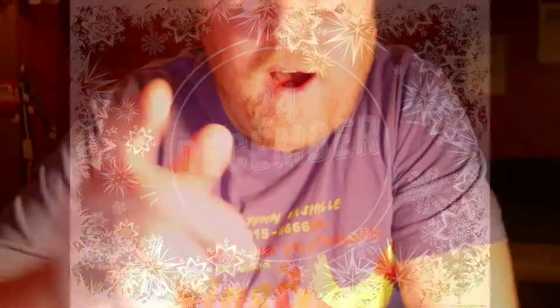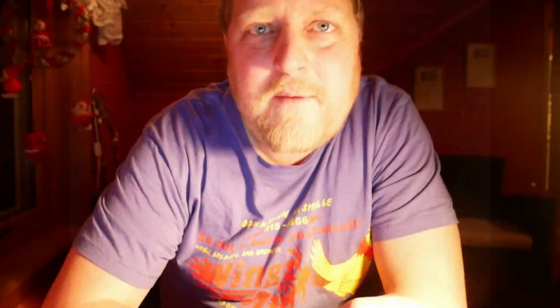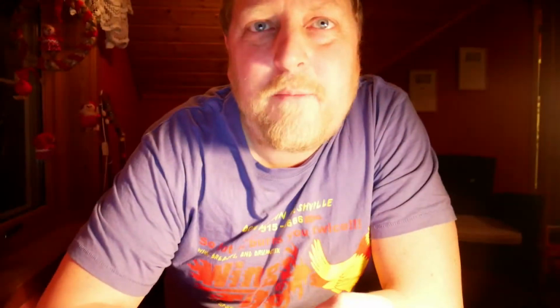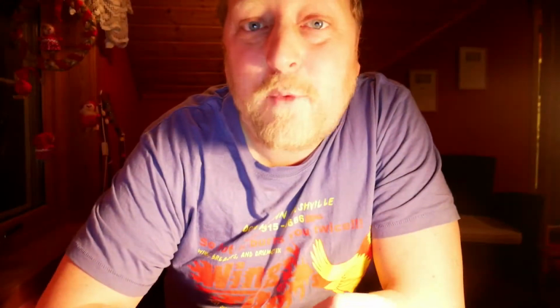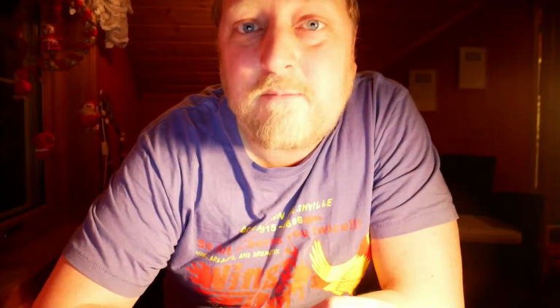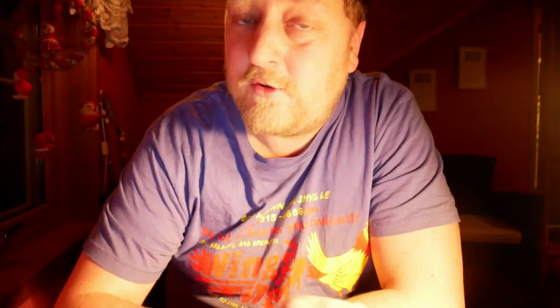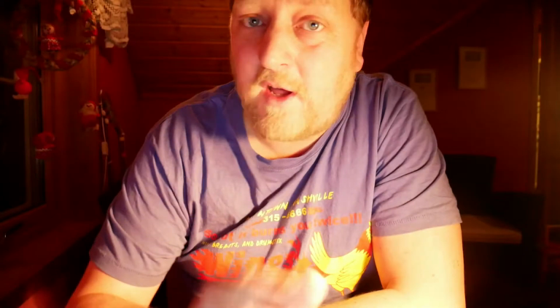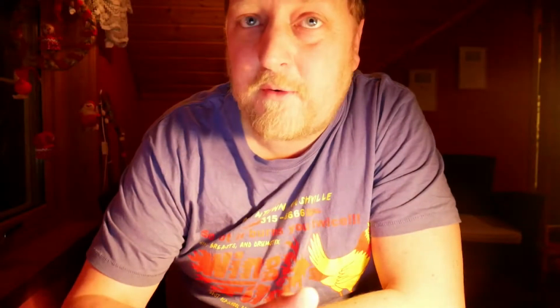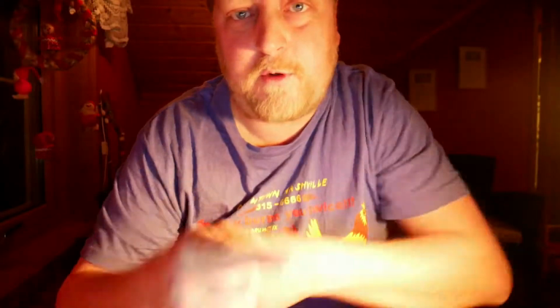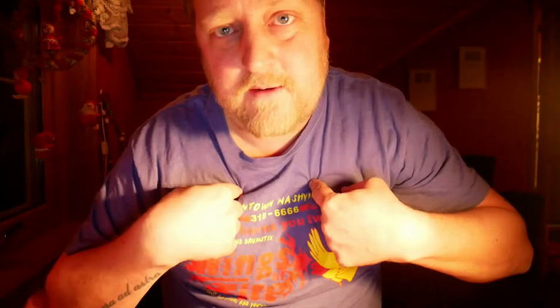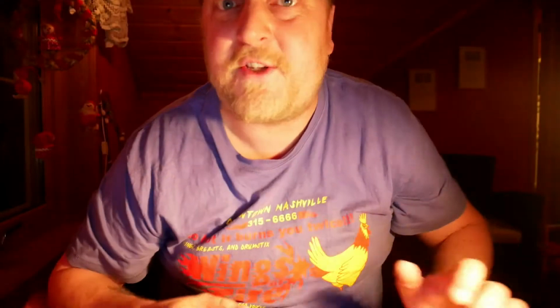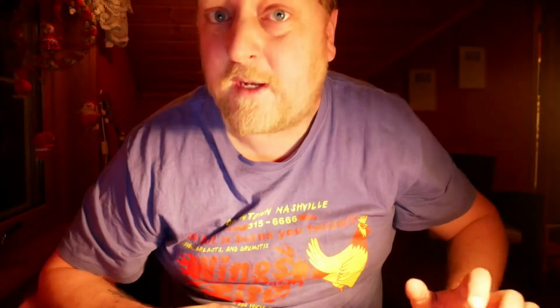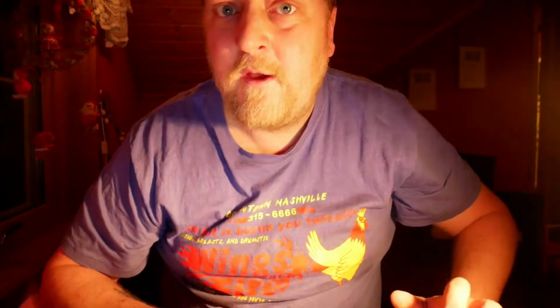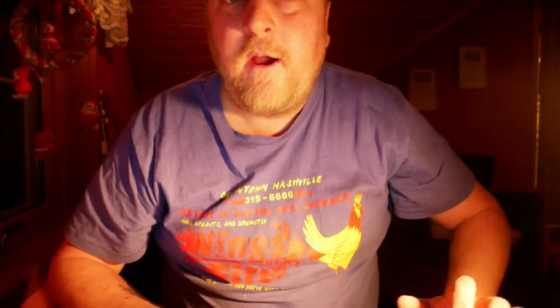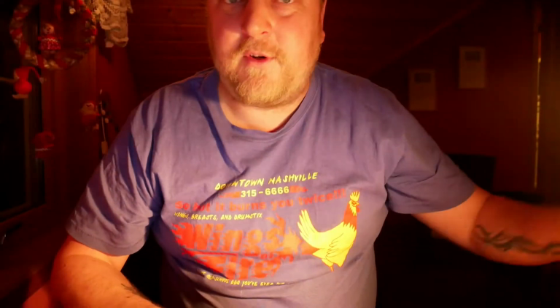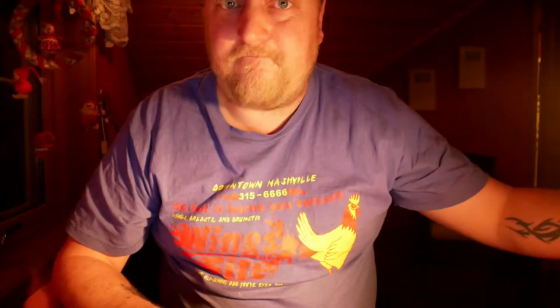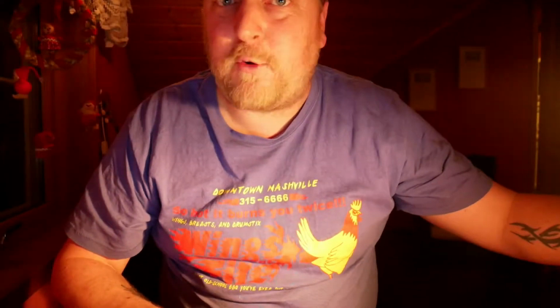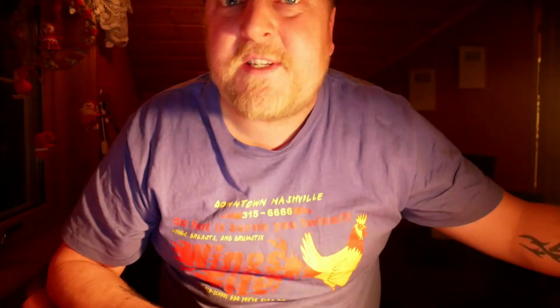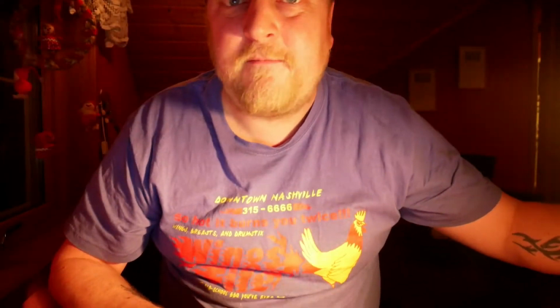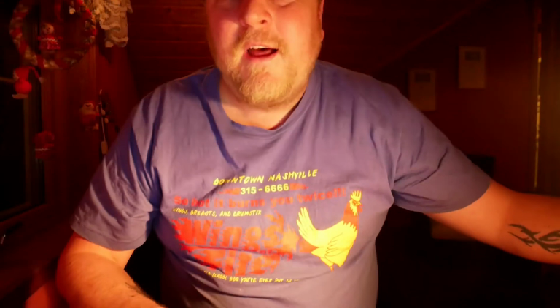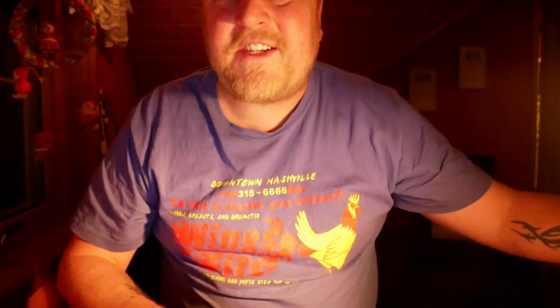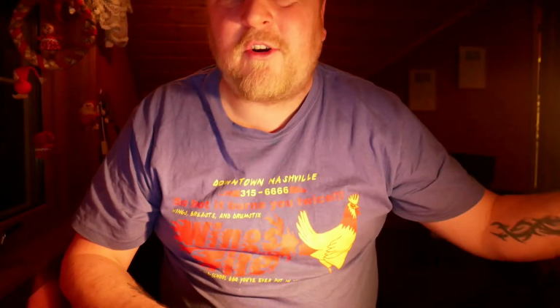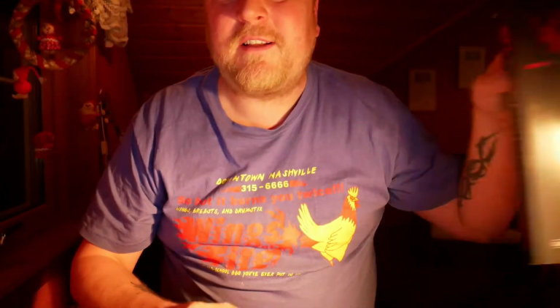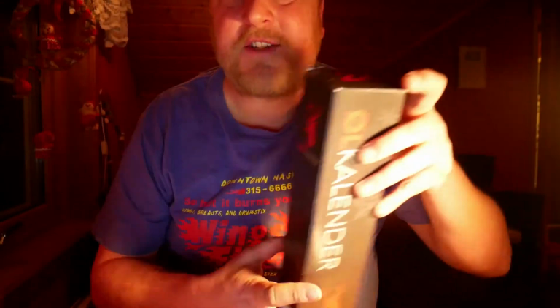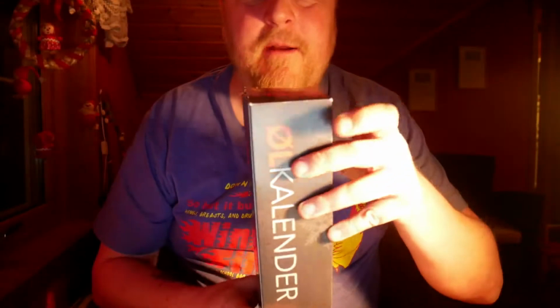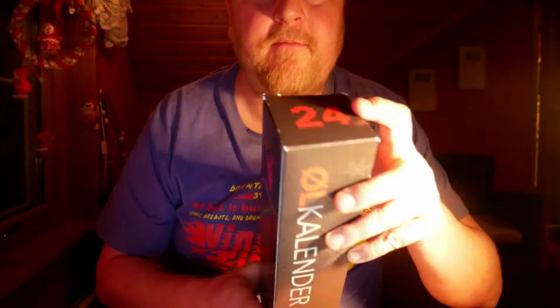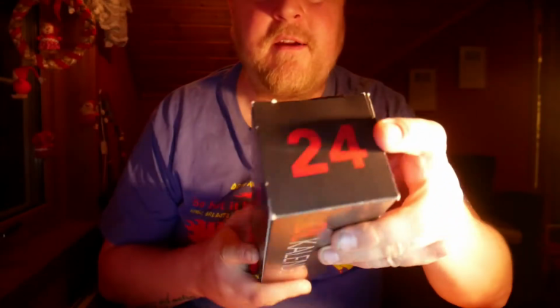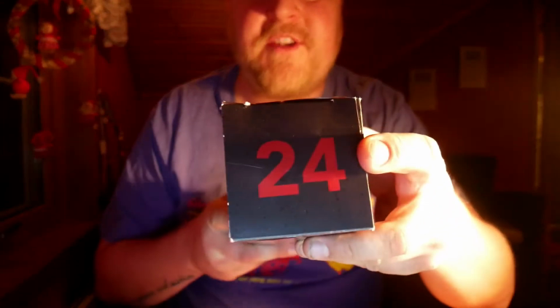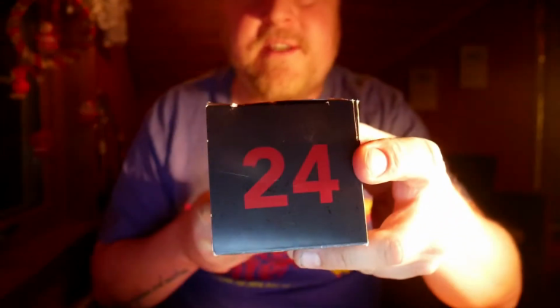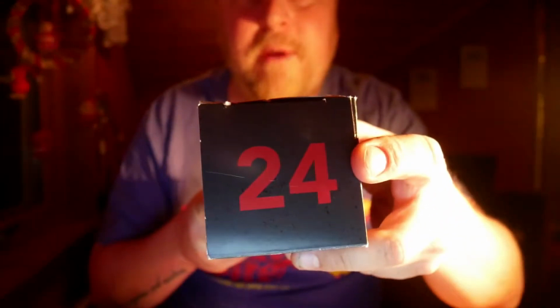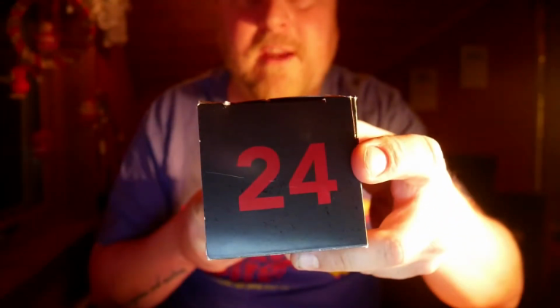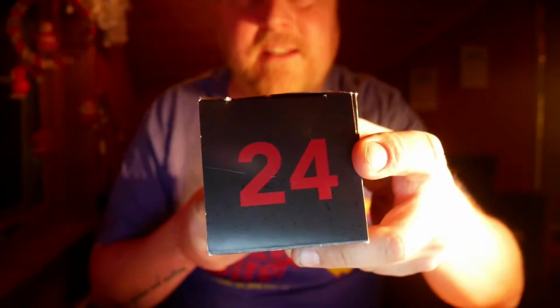Hi there Beartube, and welcome to another Bear Review with me, Mr. Hoppet. Today, Christmas Eve, let's take a look at the last day of my Christmas beer calendar.